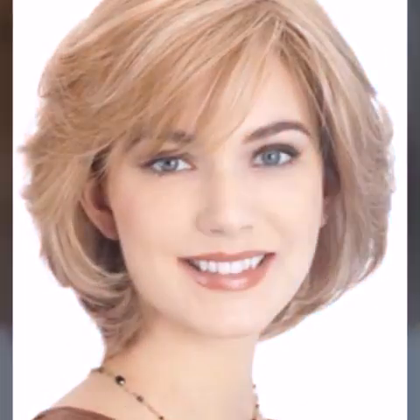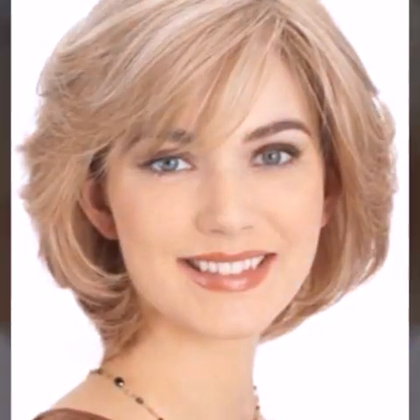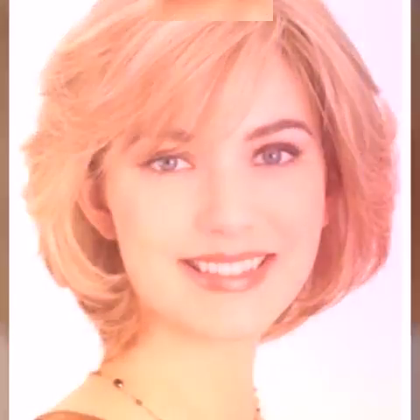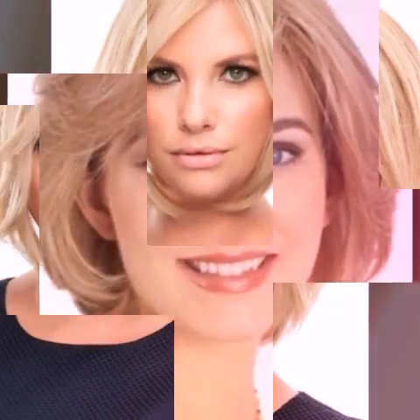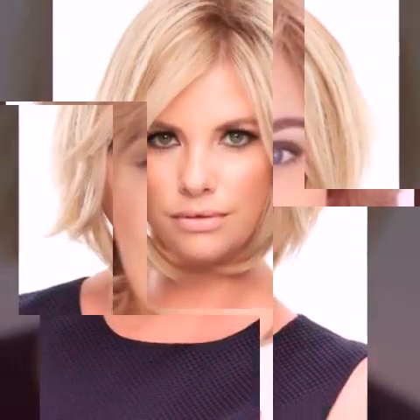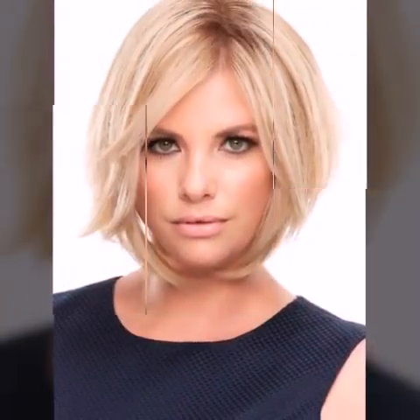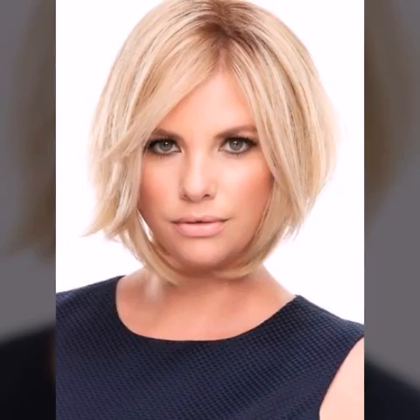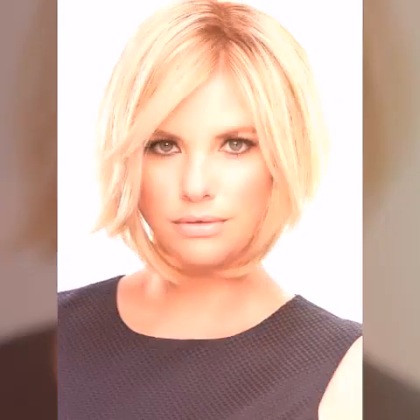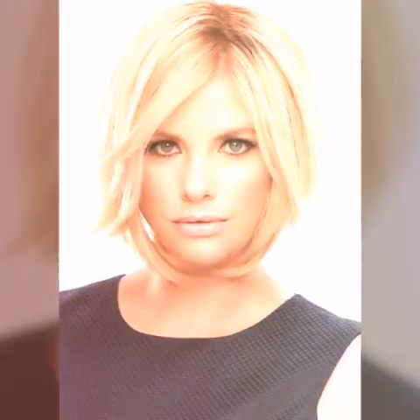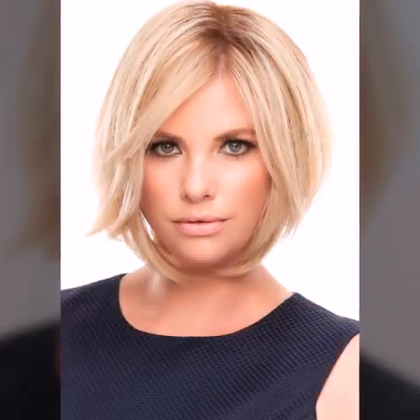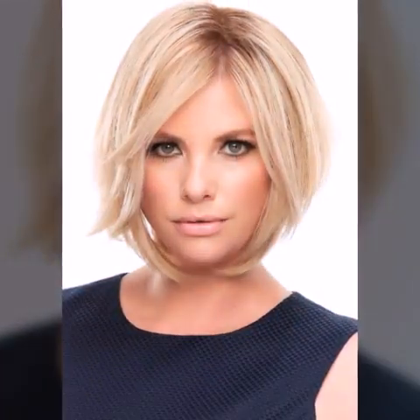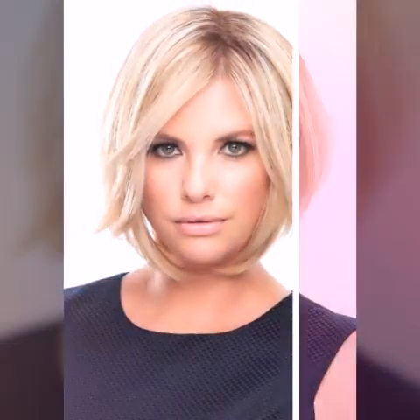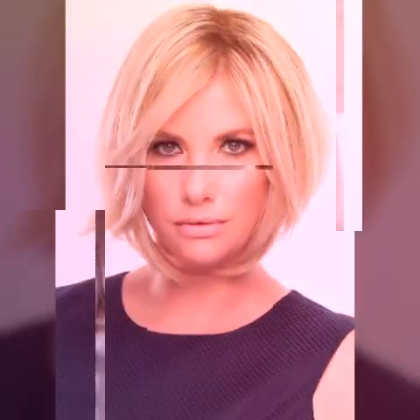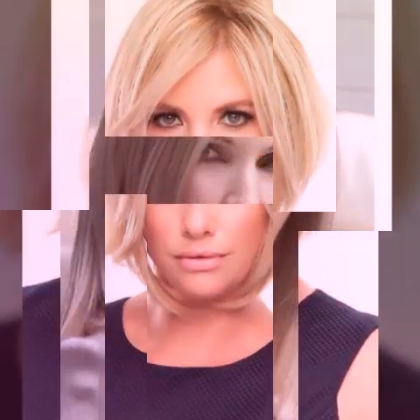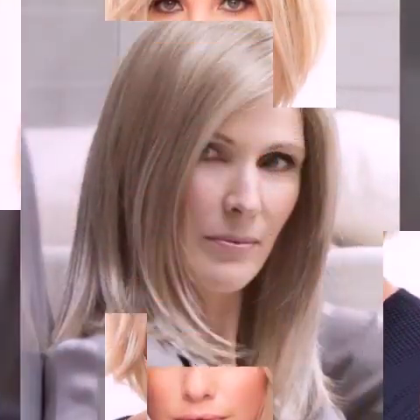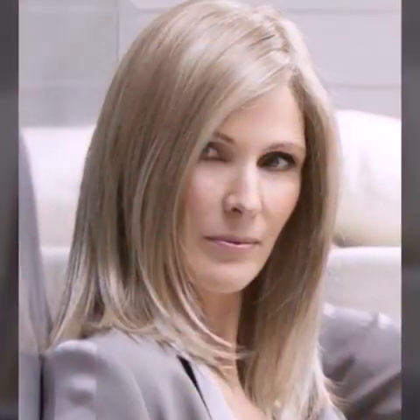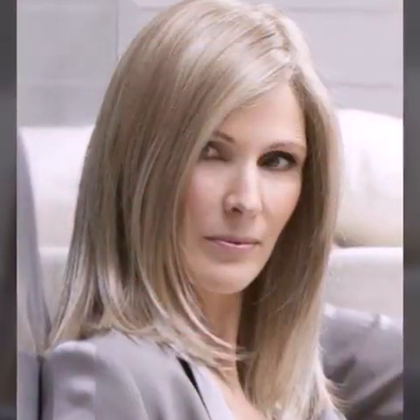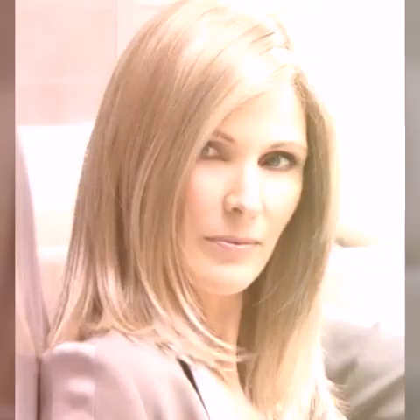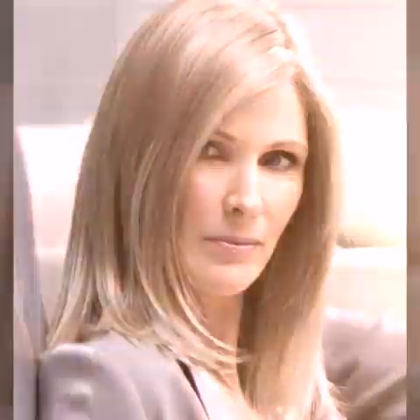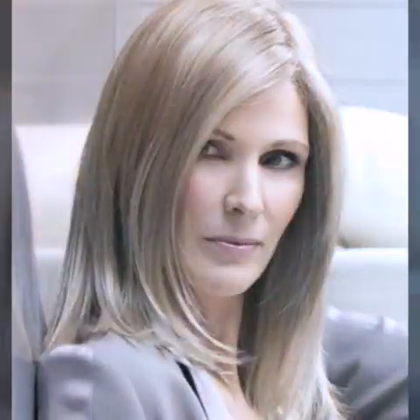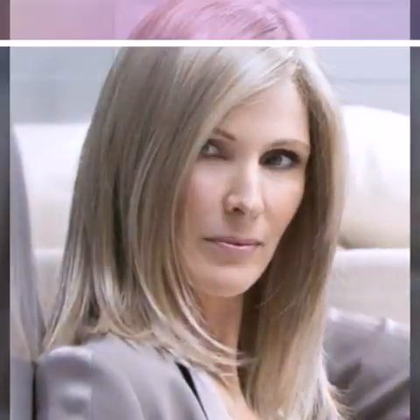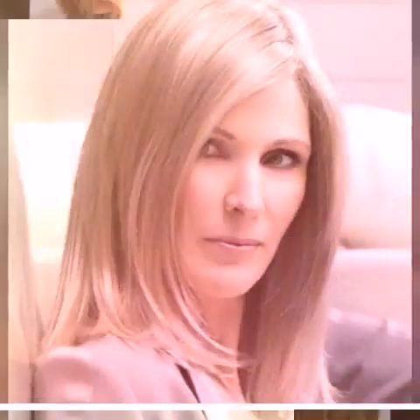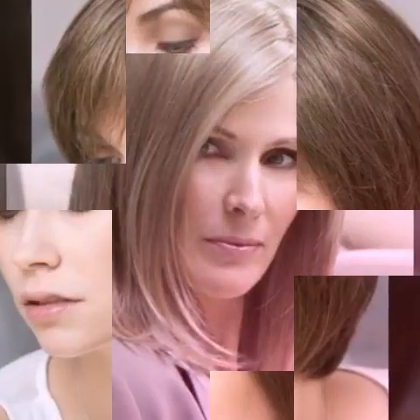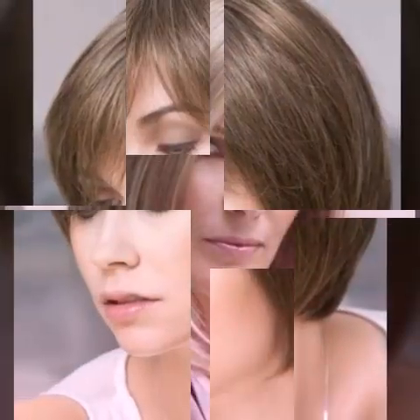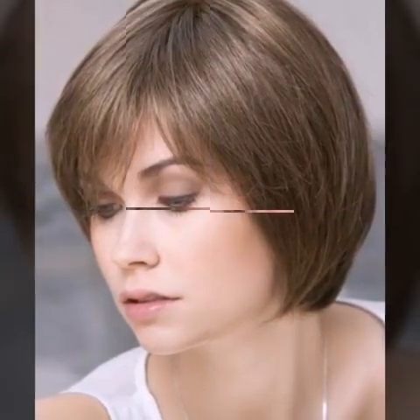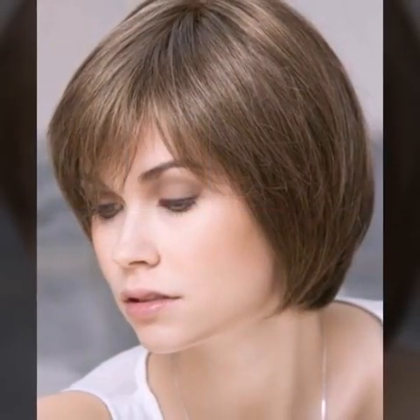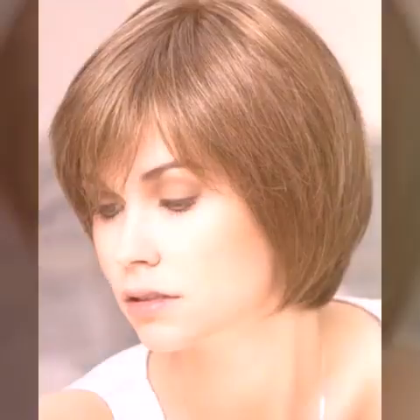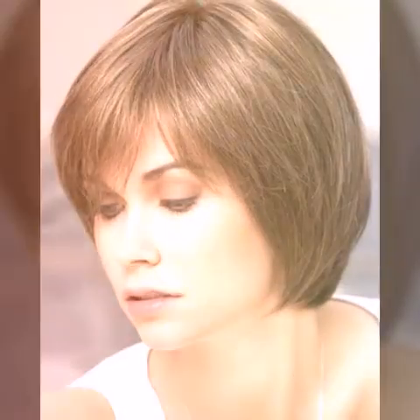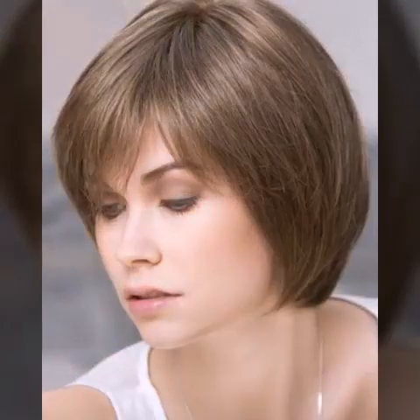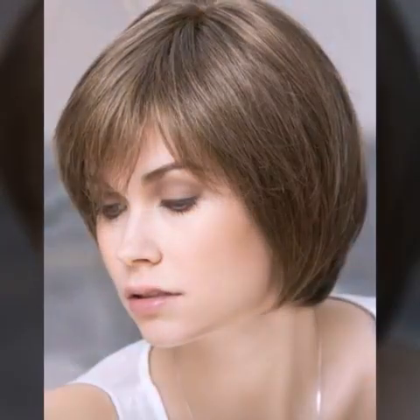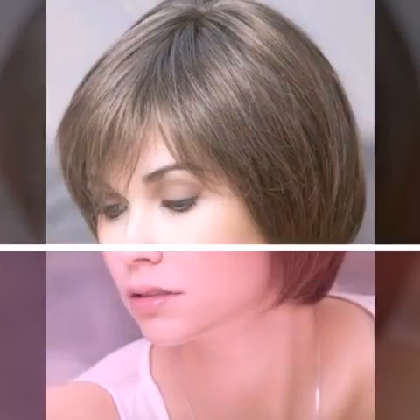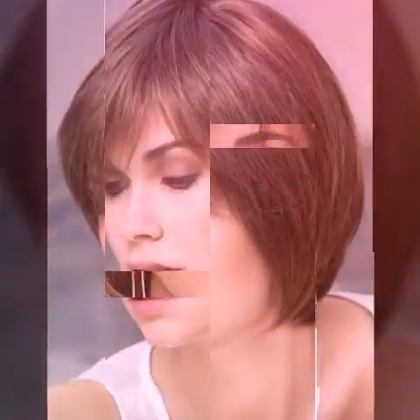Use a microfiber towel to dry your hair. Regular towels can be harsh on your hair and cause frizz. A microfiber towel is gentler and will help absorb excess water without causing damage.